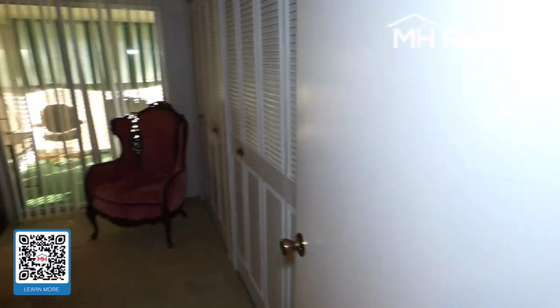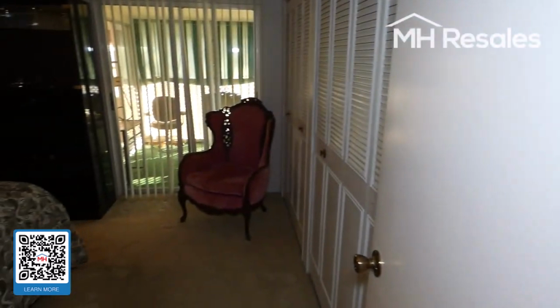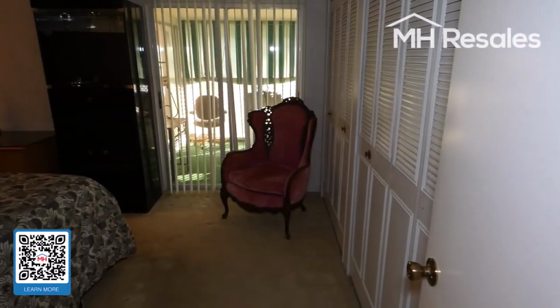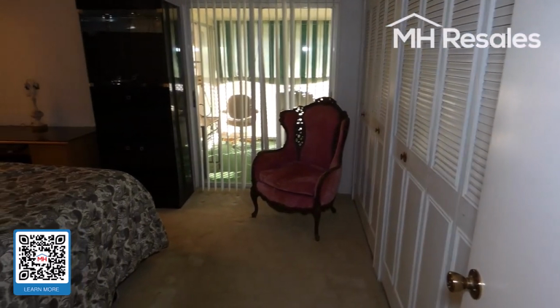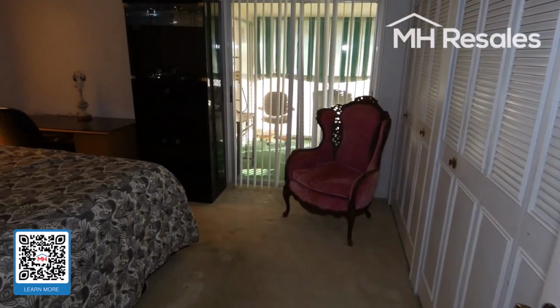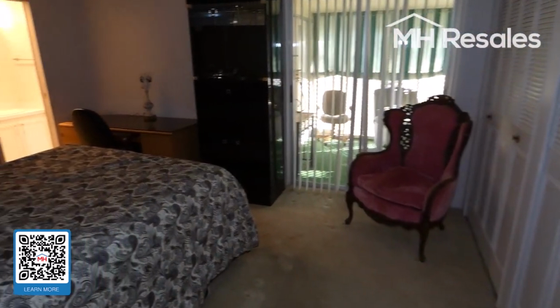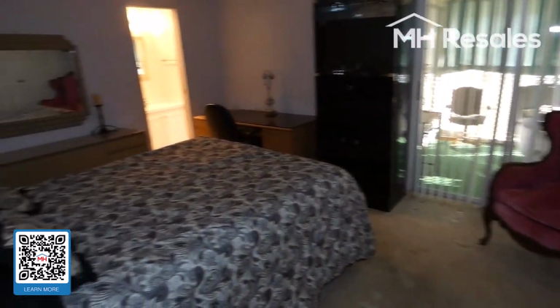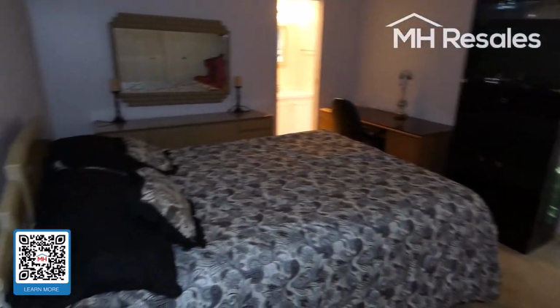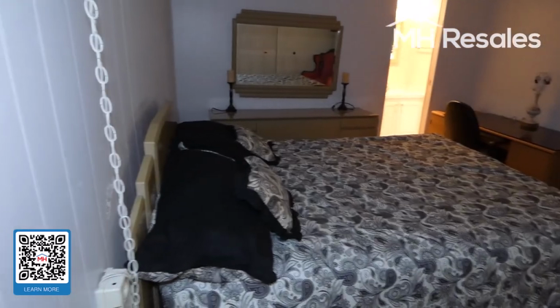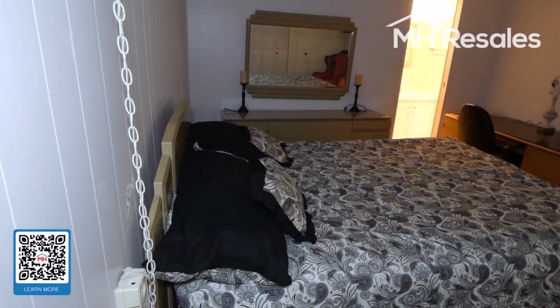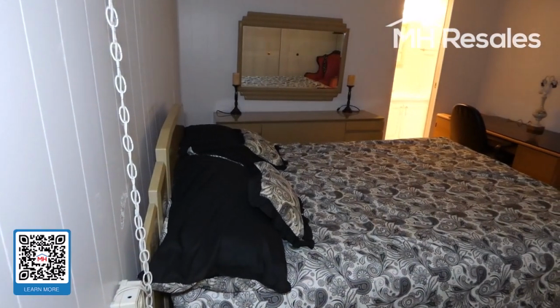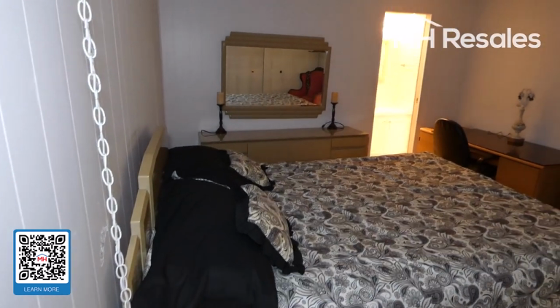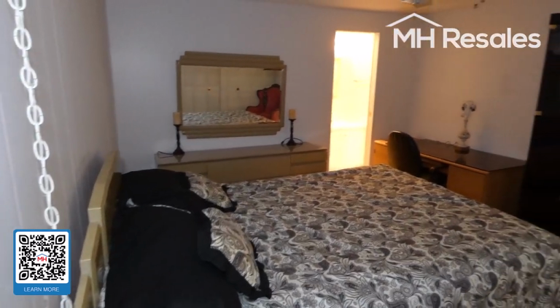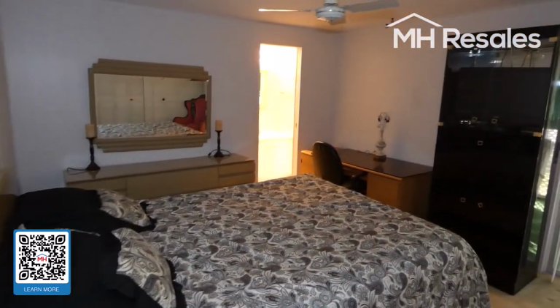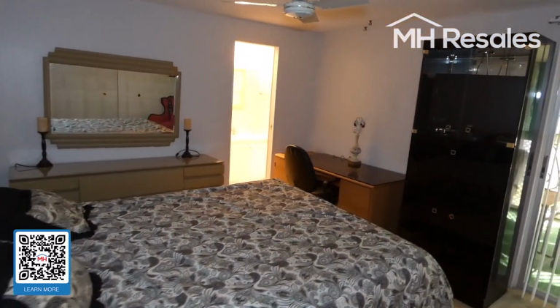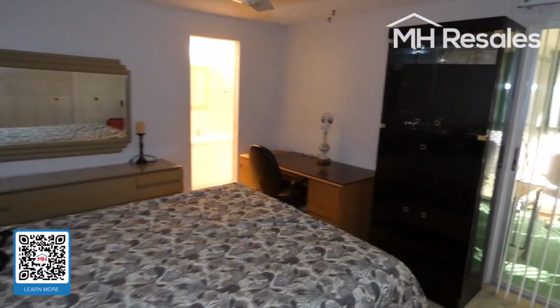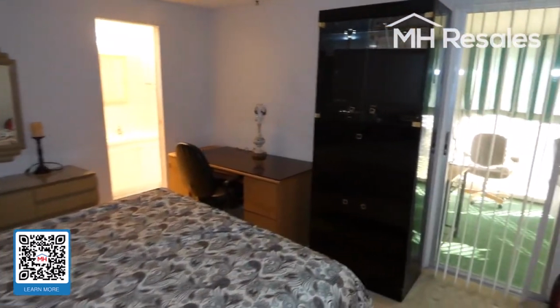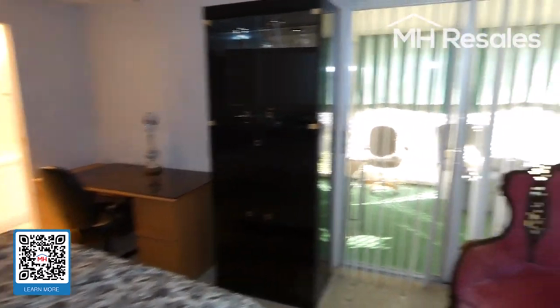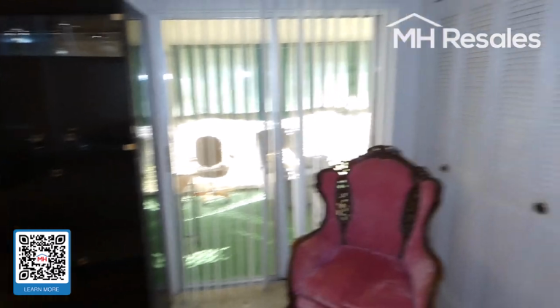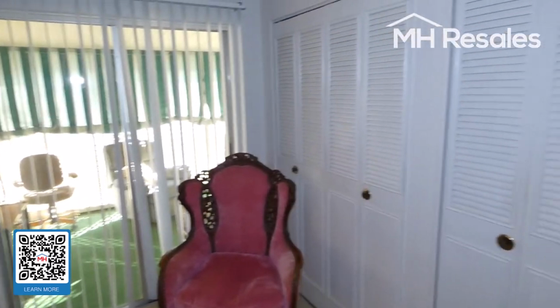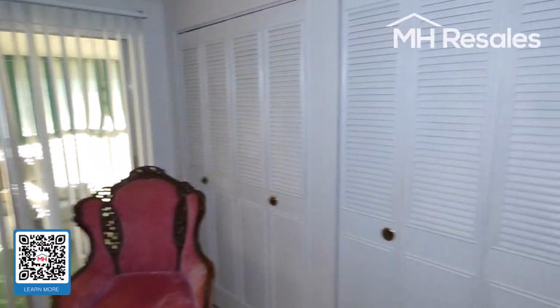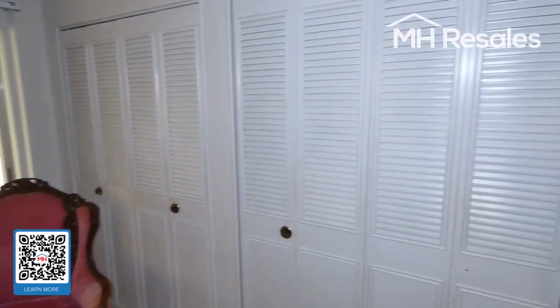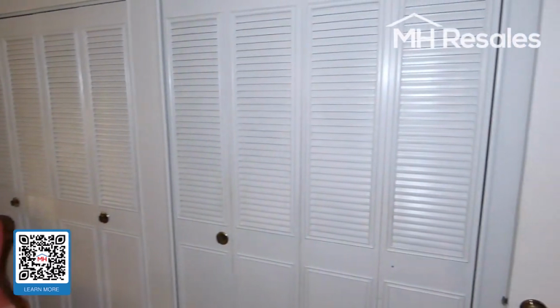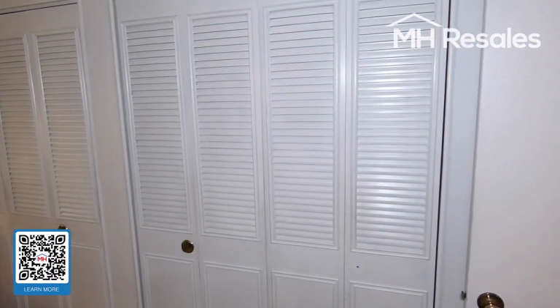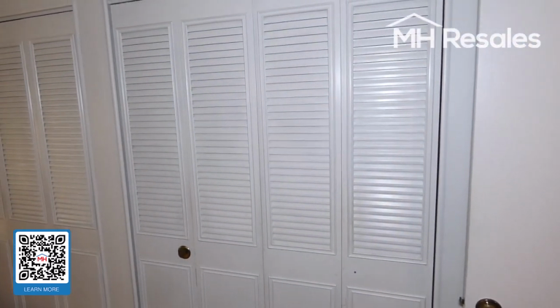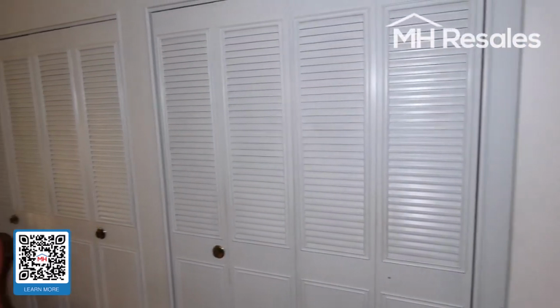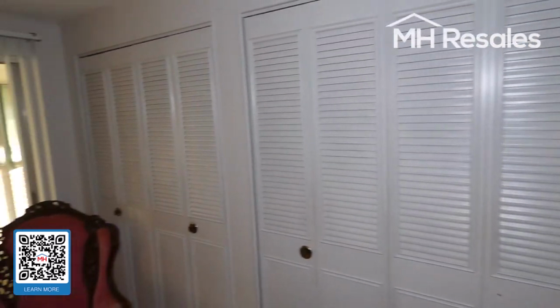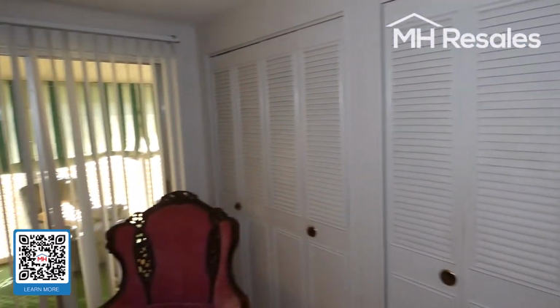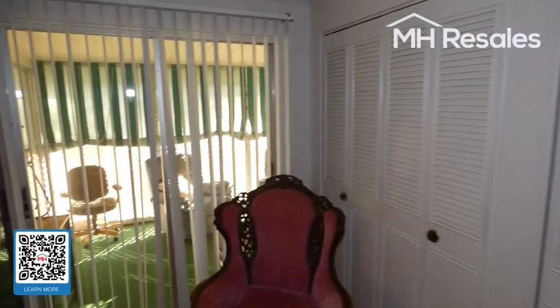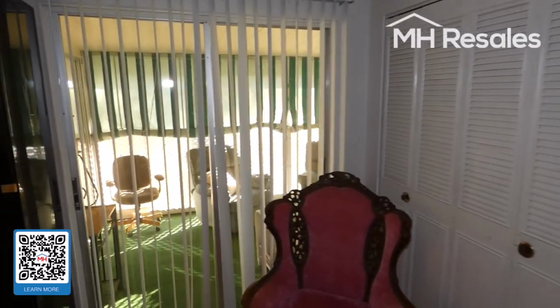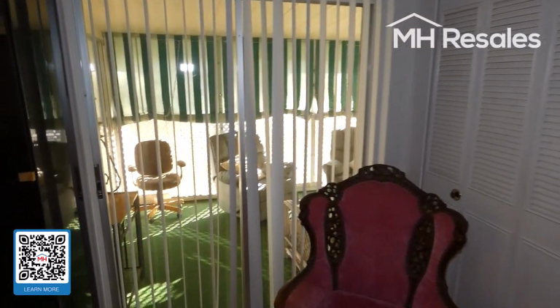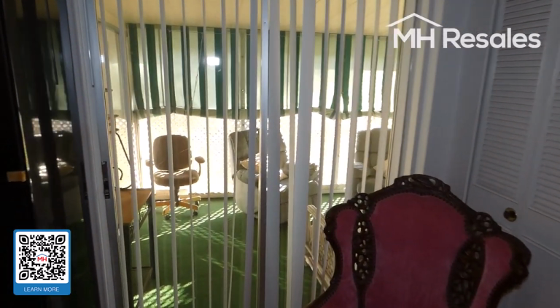Master bedroom — good size. Appears to be a king-size bed. A wall of closets. Through this door to the screen porch.